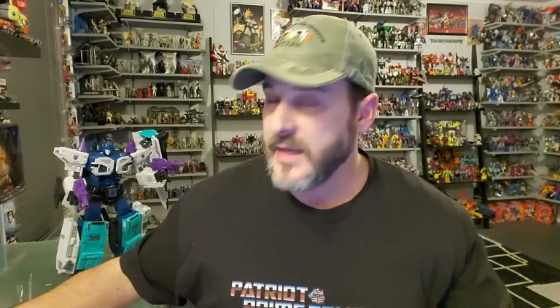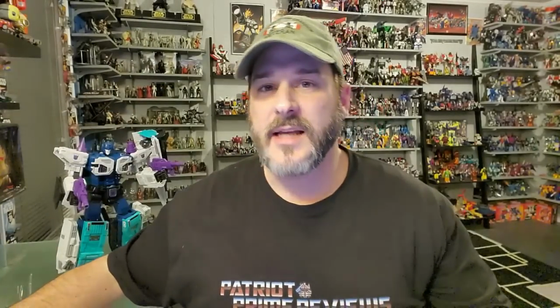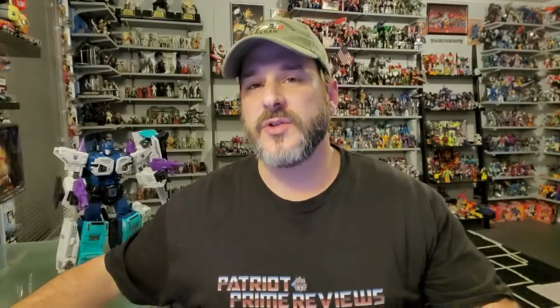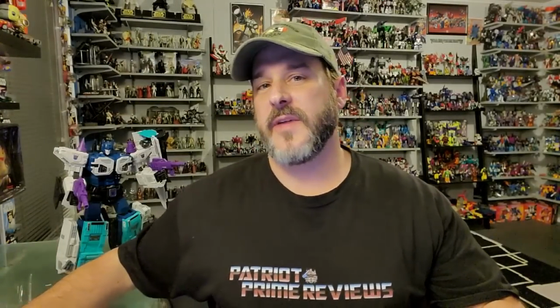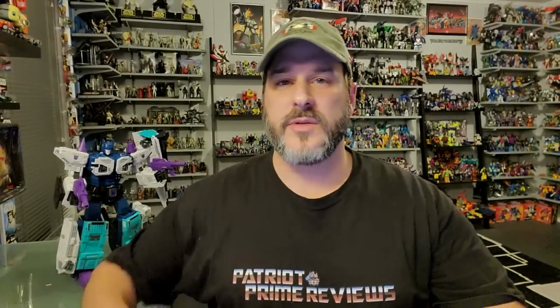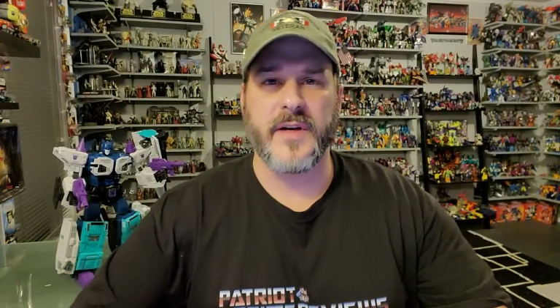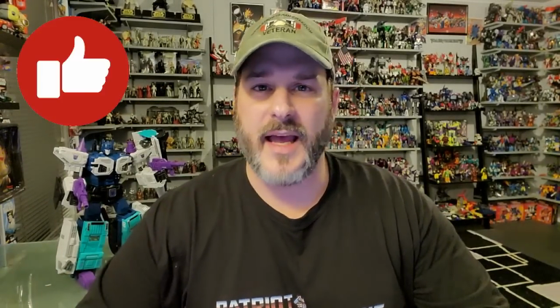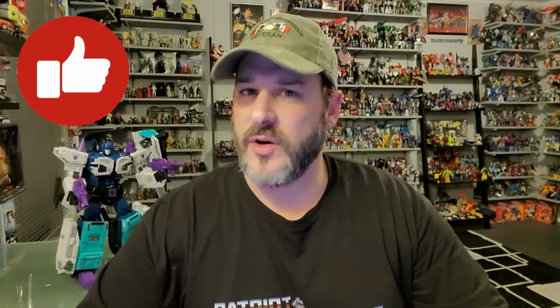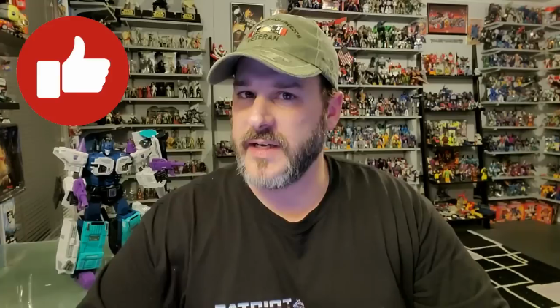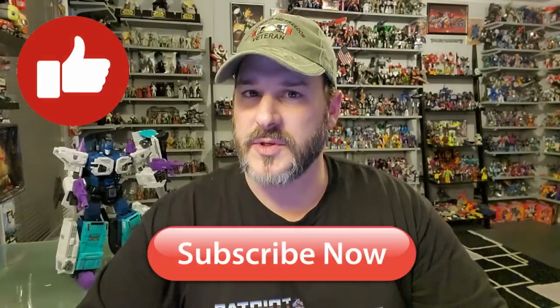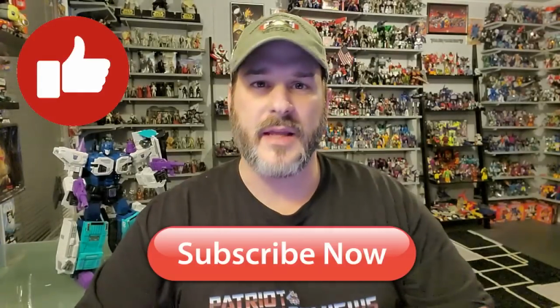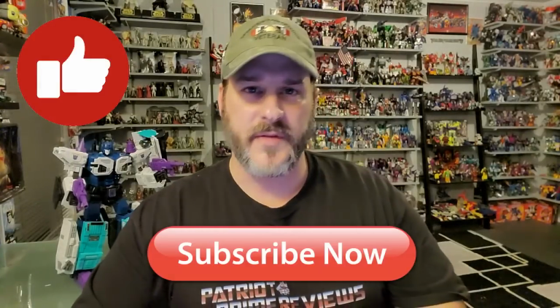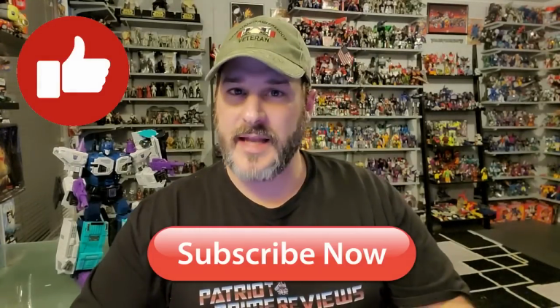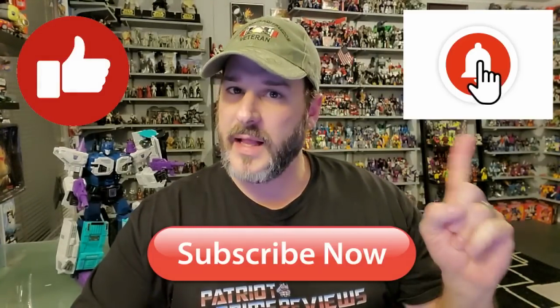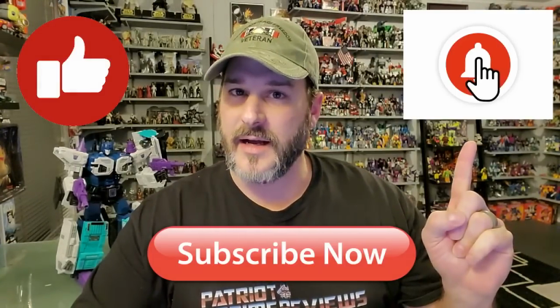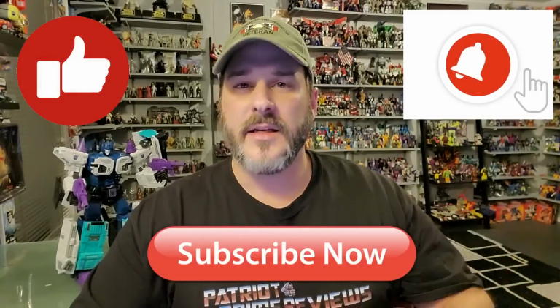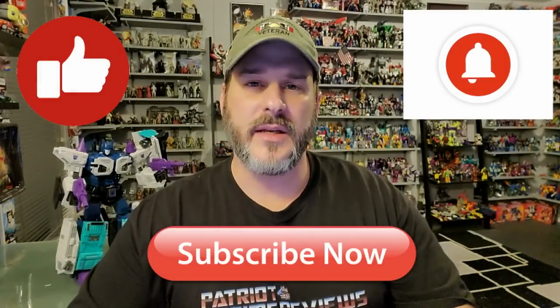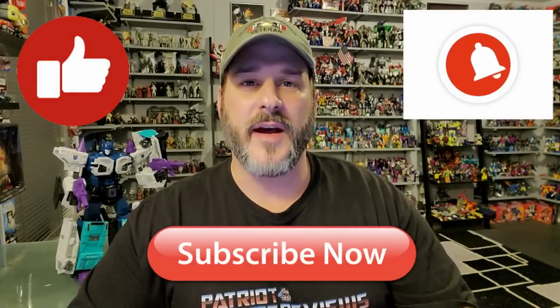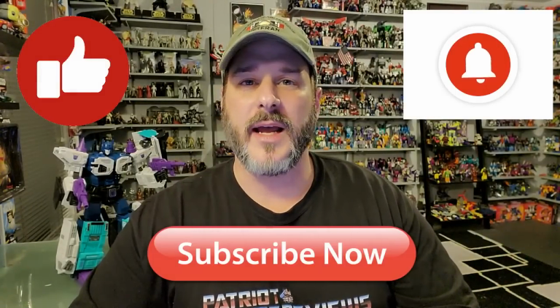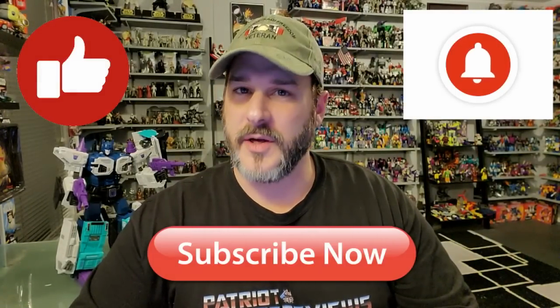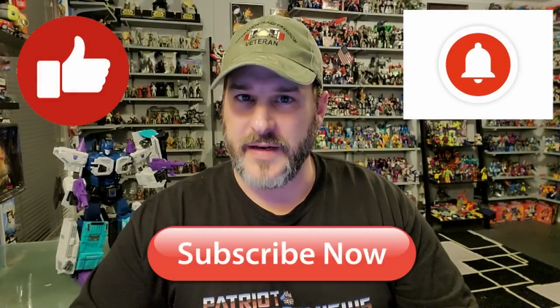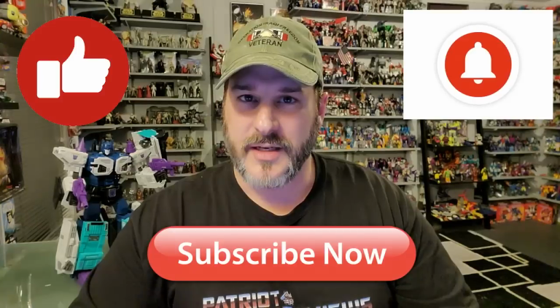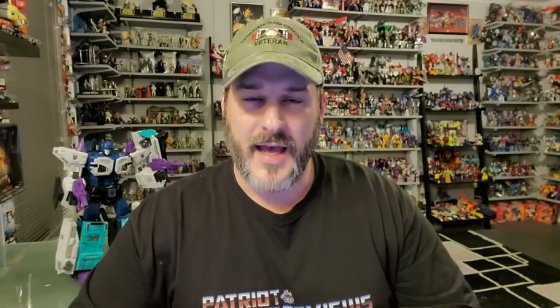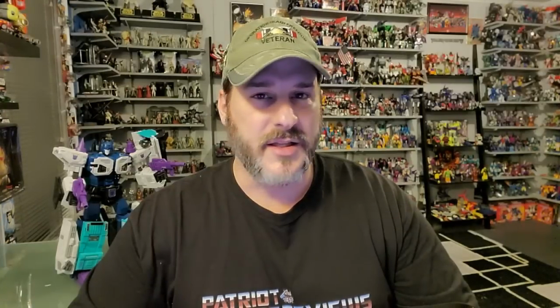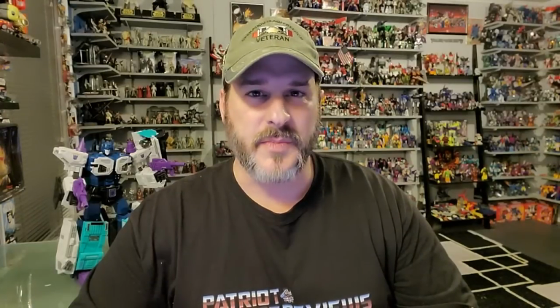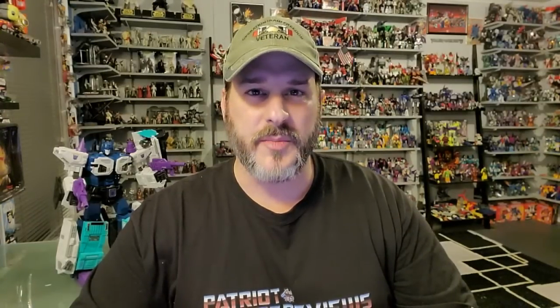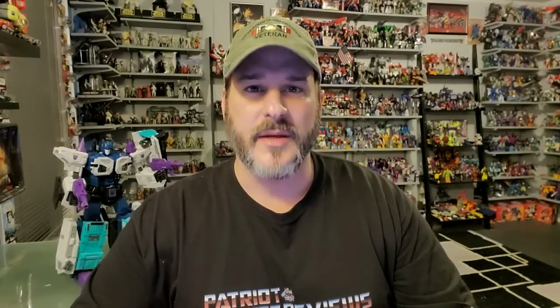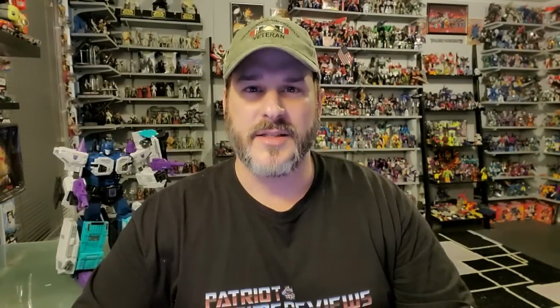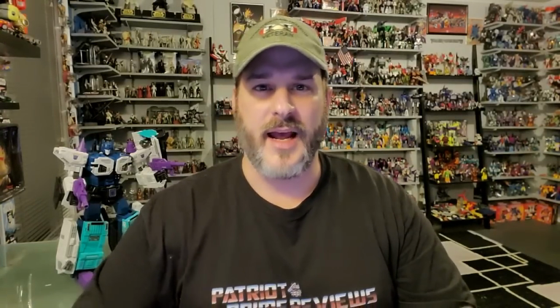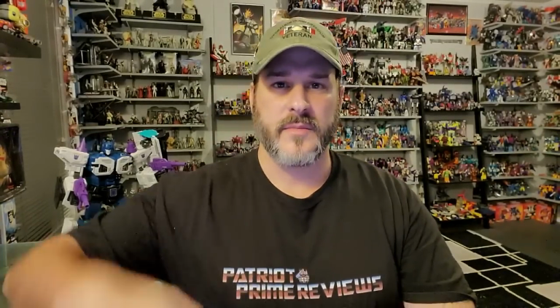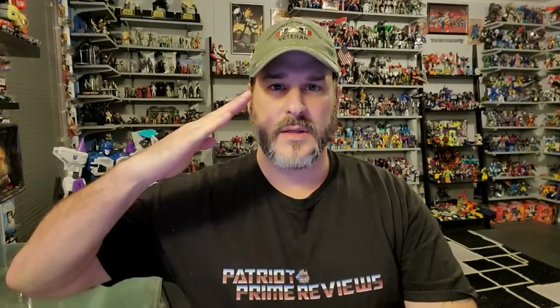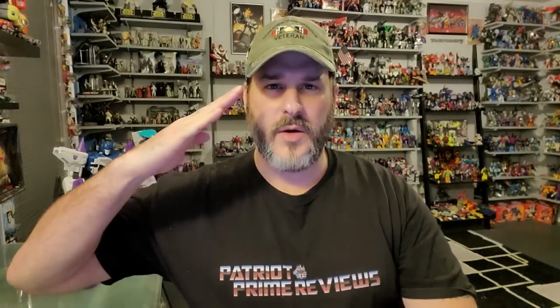If you enjoyed the video, don't forget to like, don't forget to subscribe, and don't forget to hit that bell icon to get notified when I upload new videos. This is Patriot Prime, signing out. Hooah!